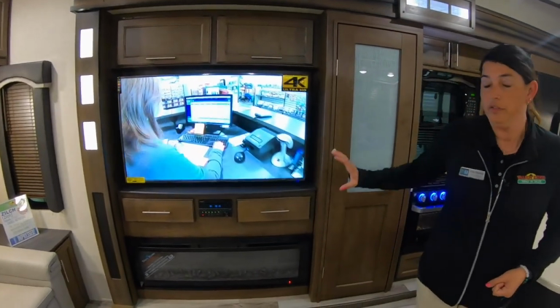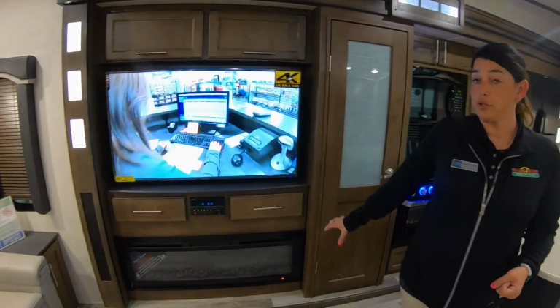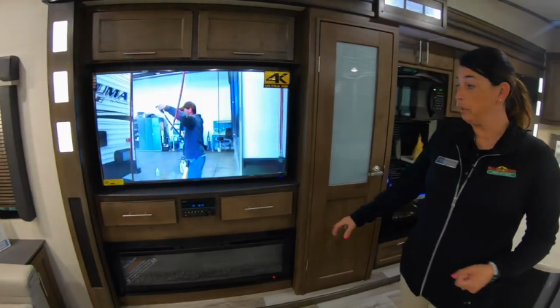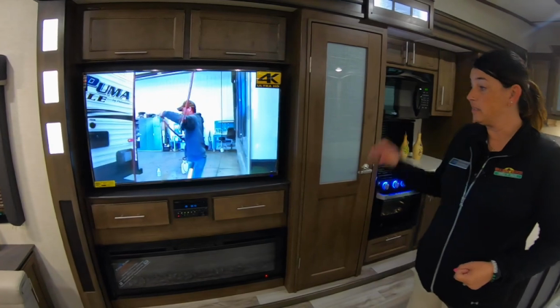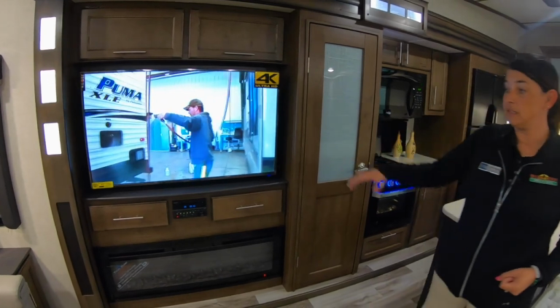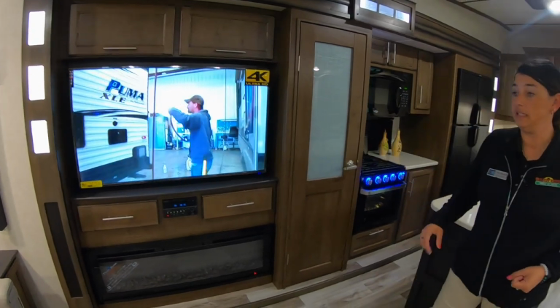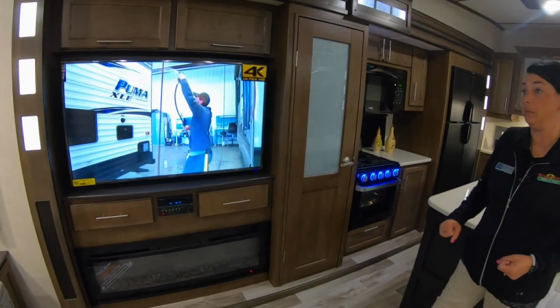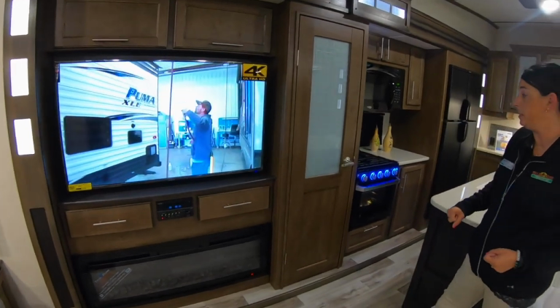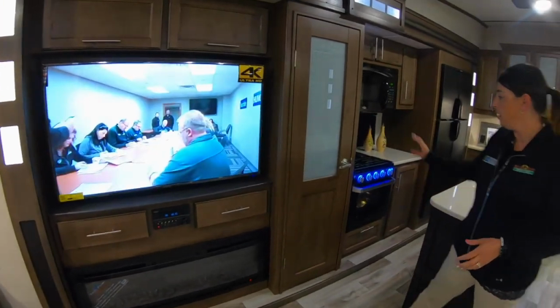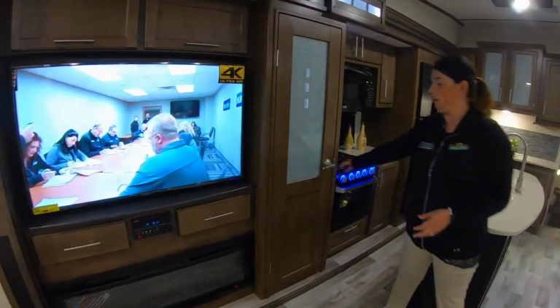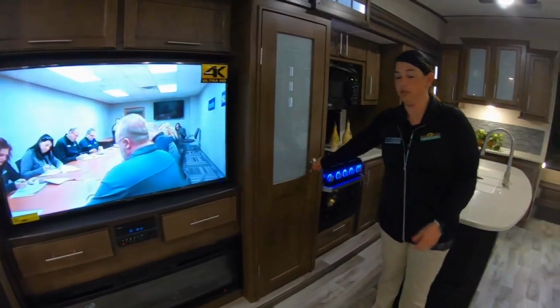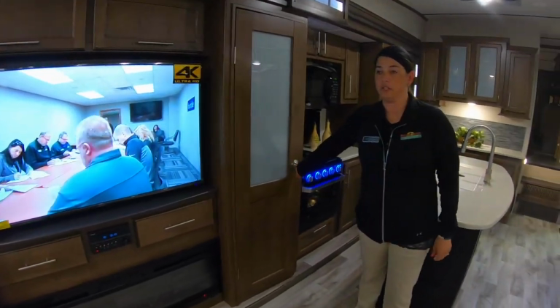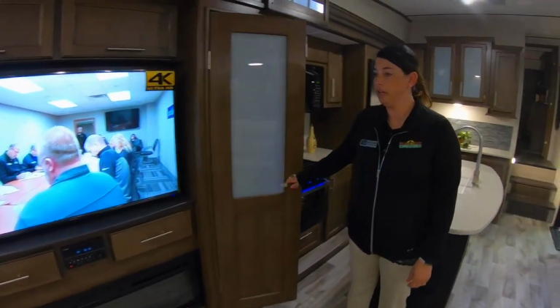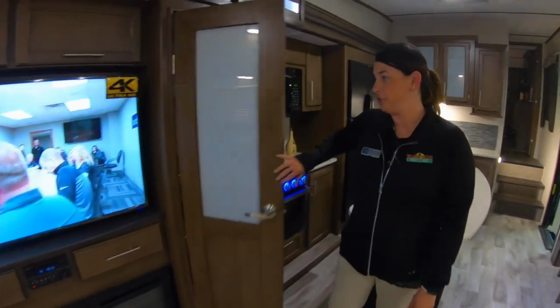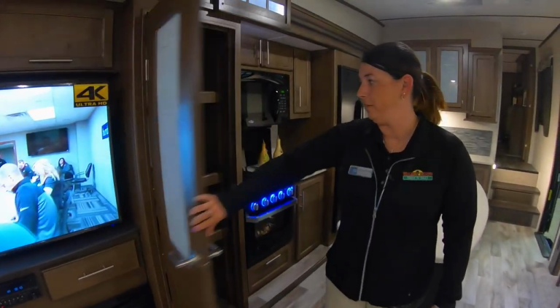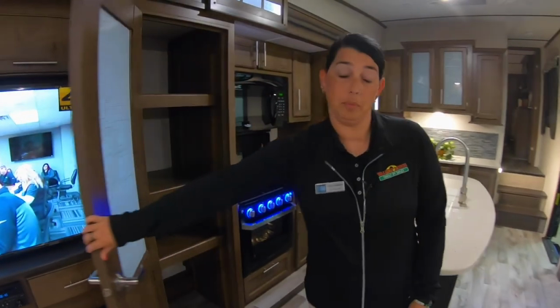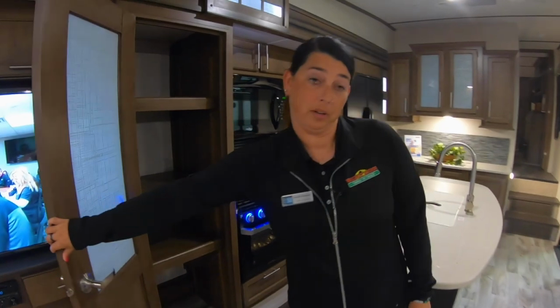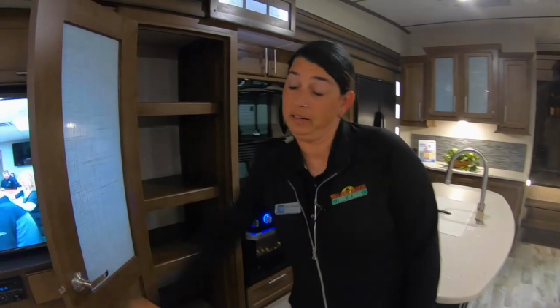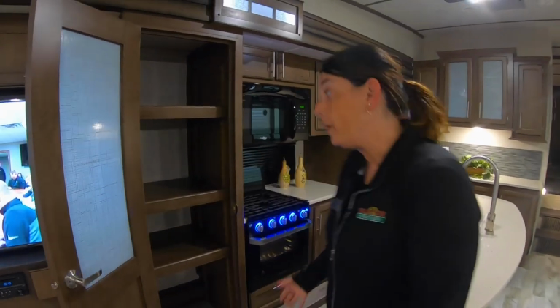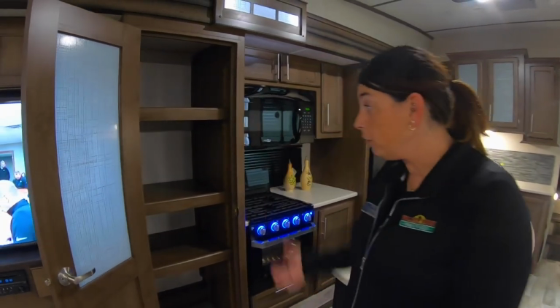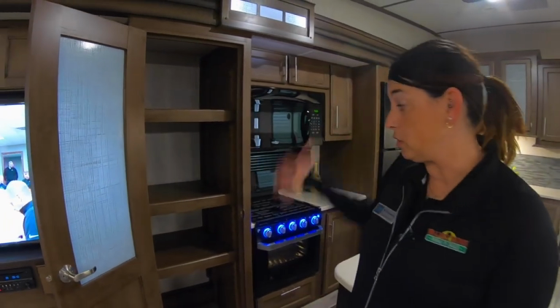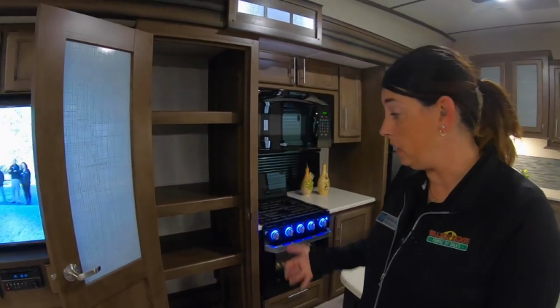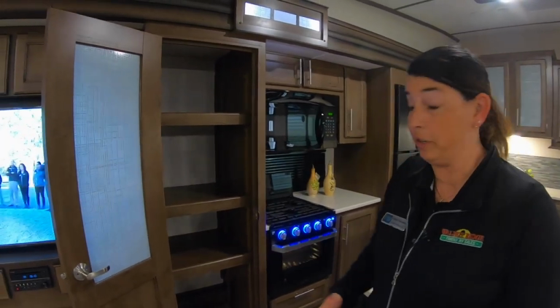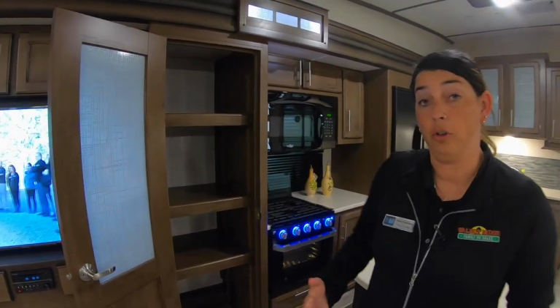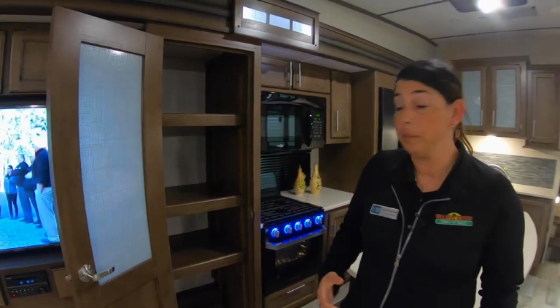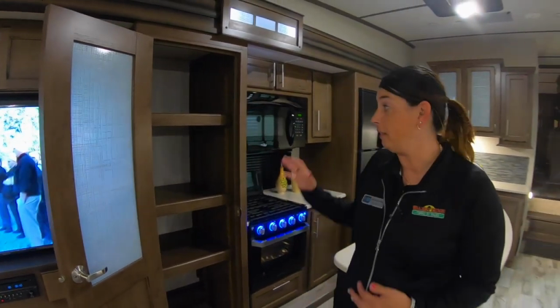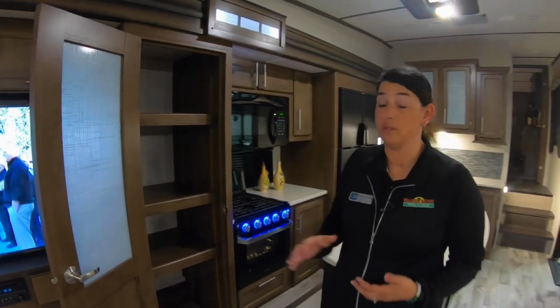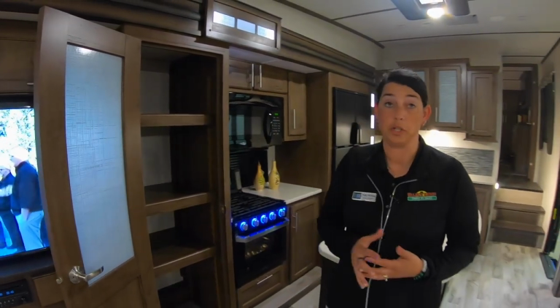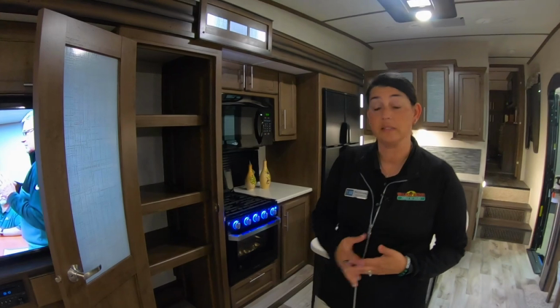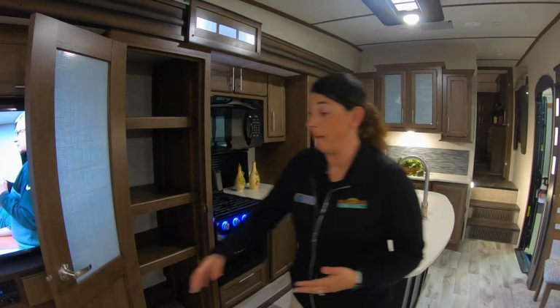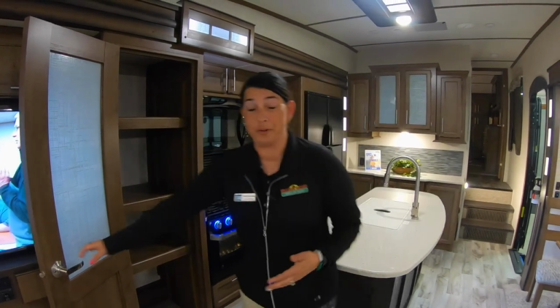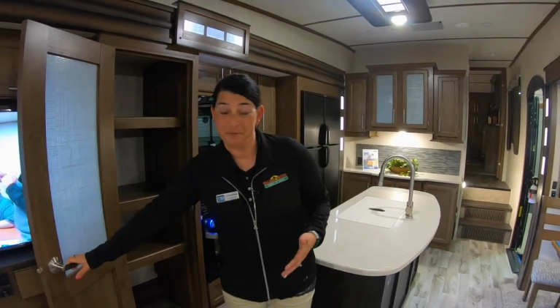There's also a huge fireplace, CD and DVD player, and the huge pantry — which is great if a lot of people are going with you, or if you're going to take long trips, you've got lots of storage space for all your food.